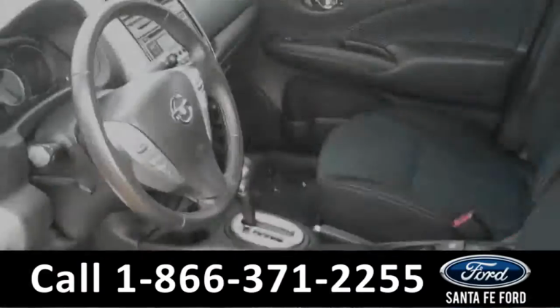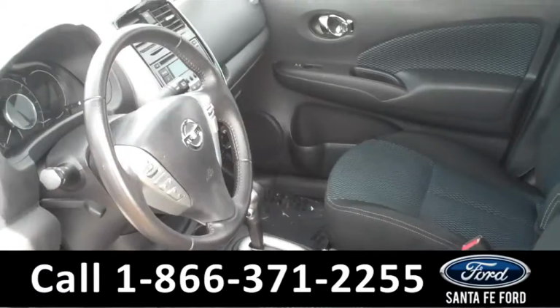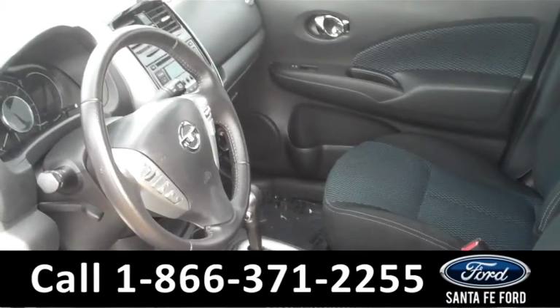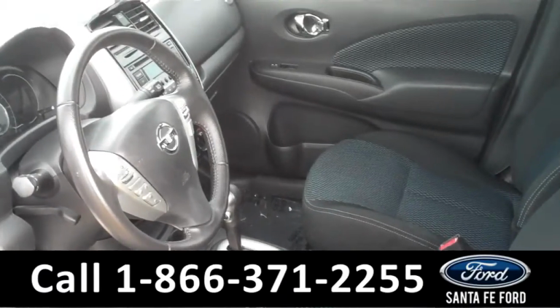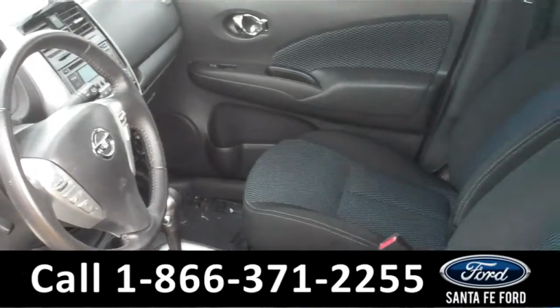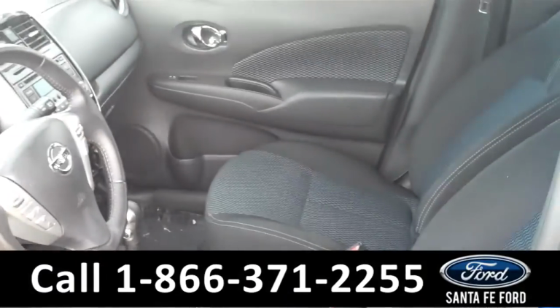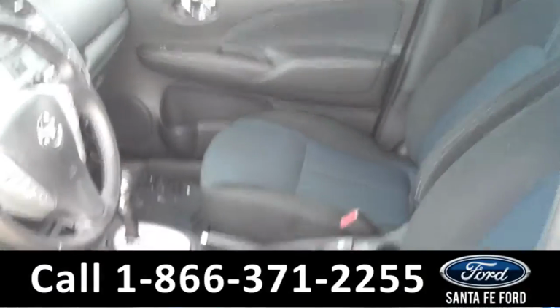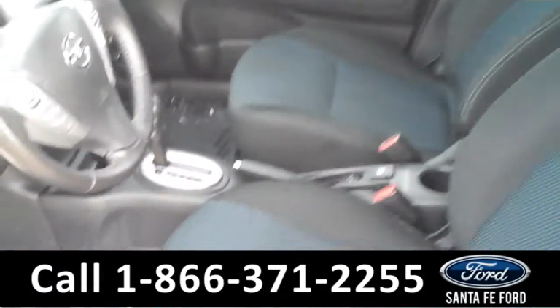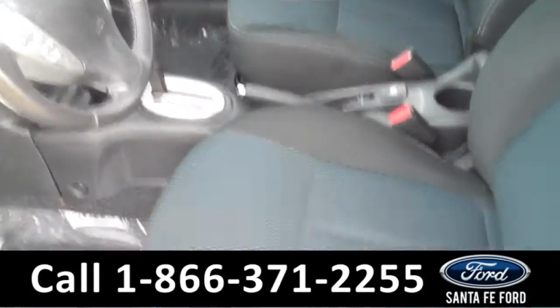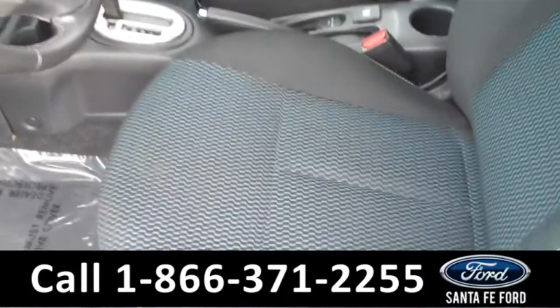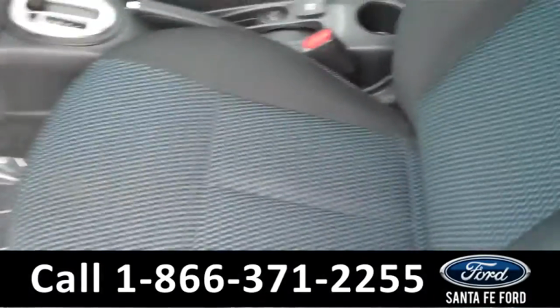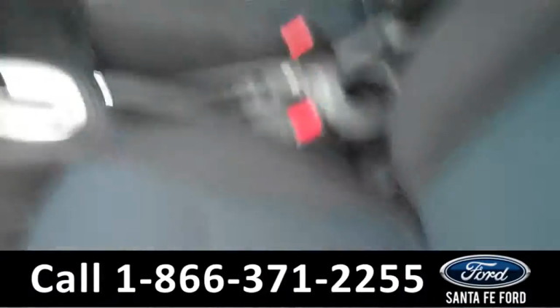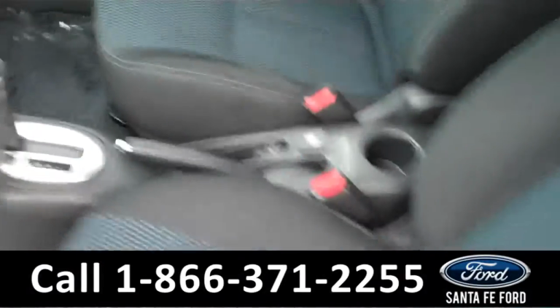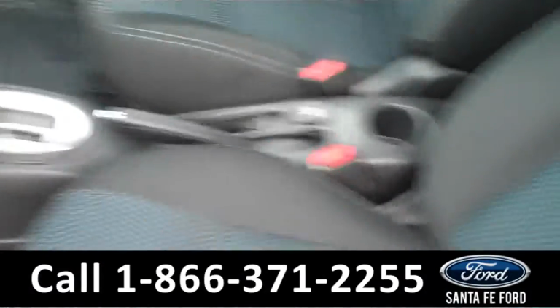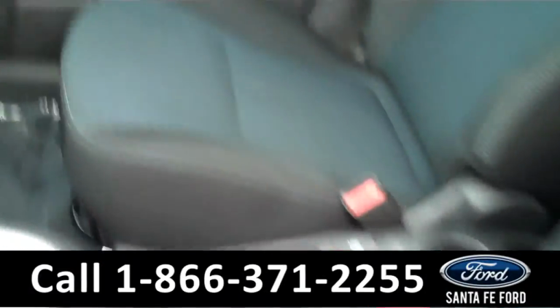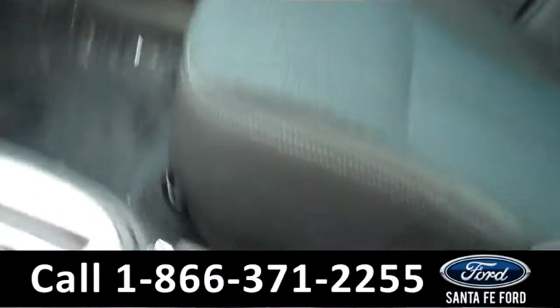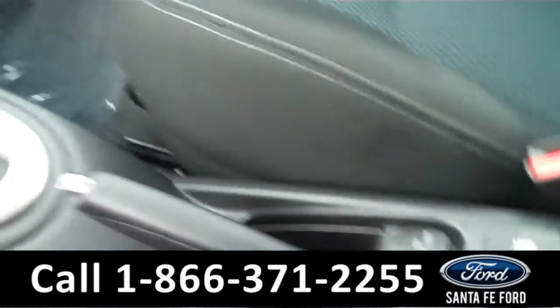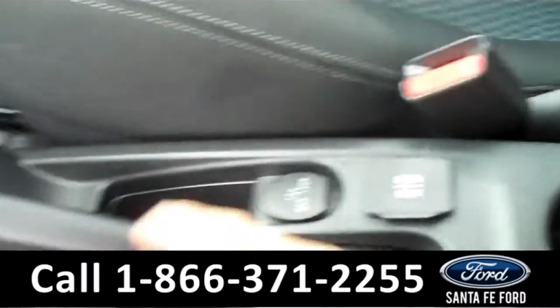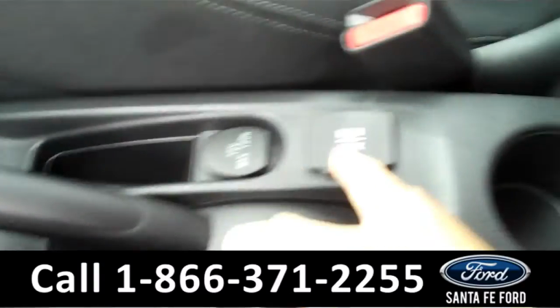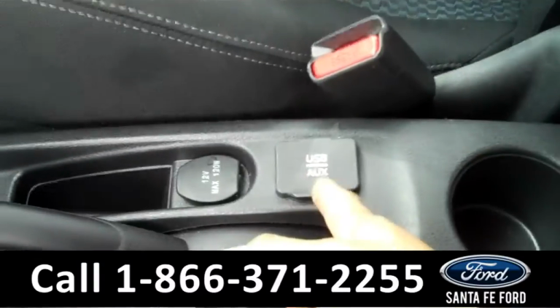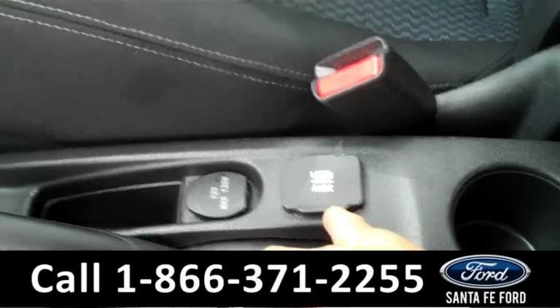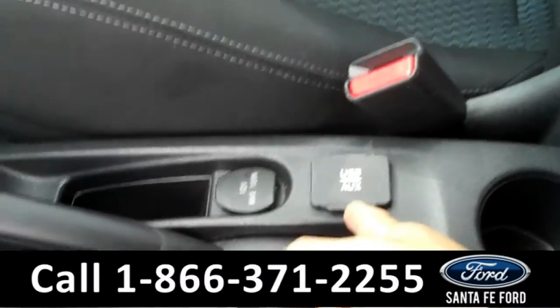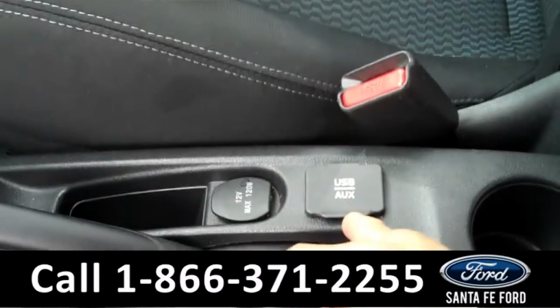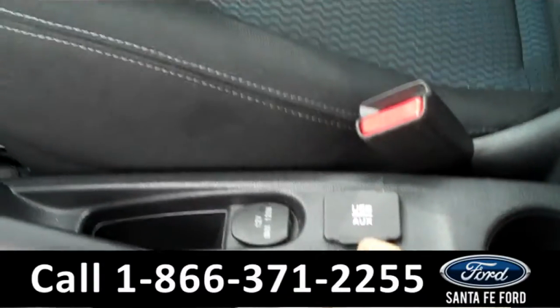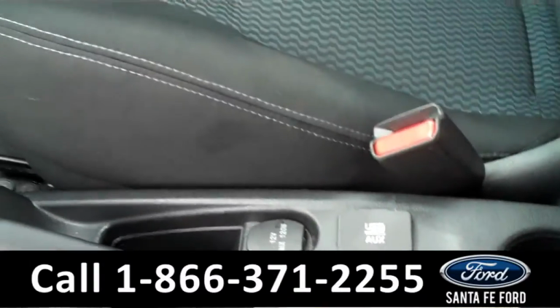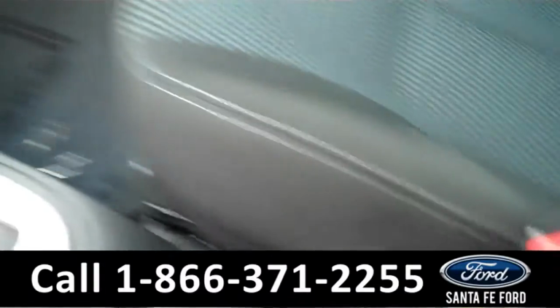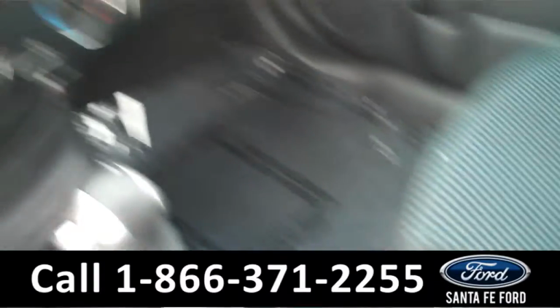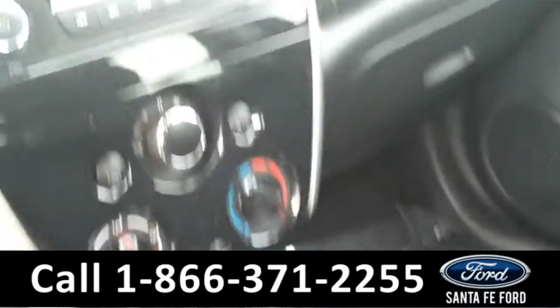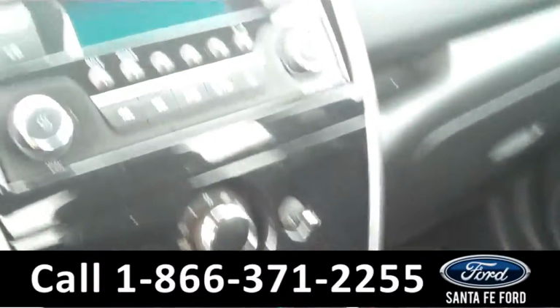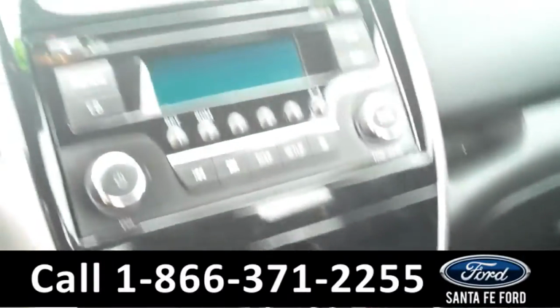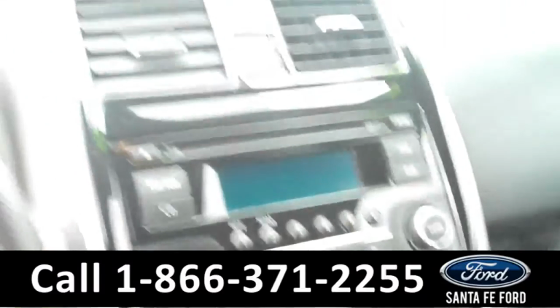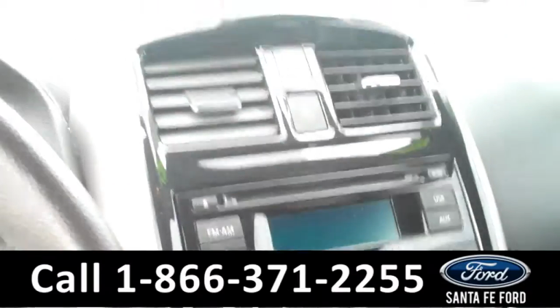Now we're going to take a minute to look at the inside. The interior is black cloth. You can locate your auxiliary port and your USB port in the center console, as well as AM FM radio.